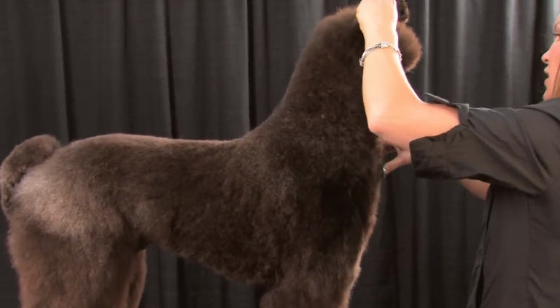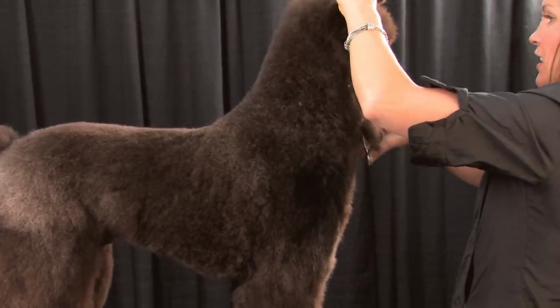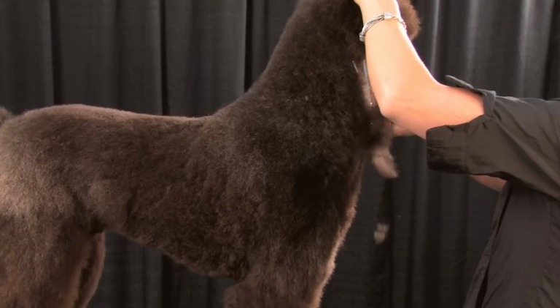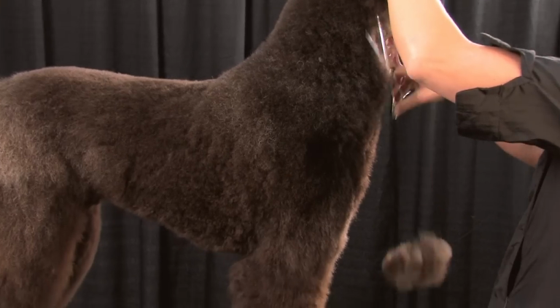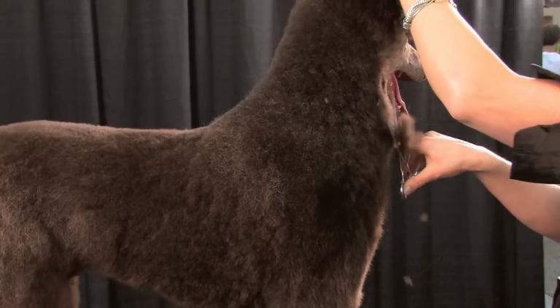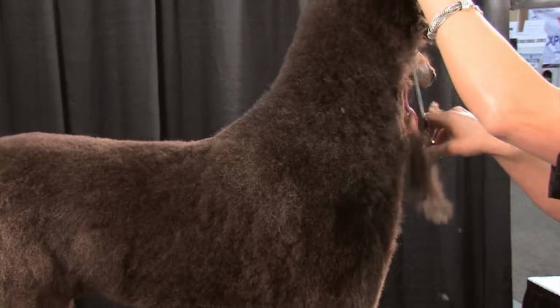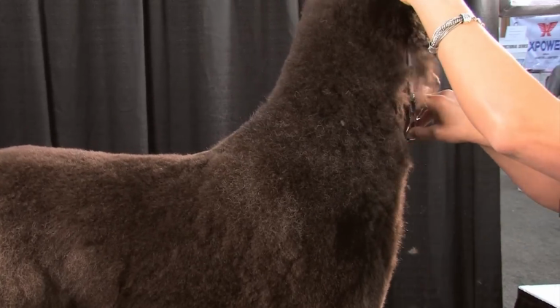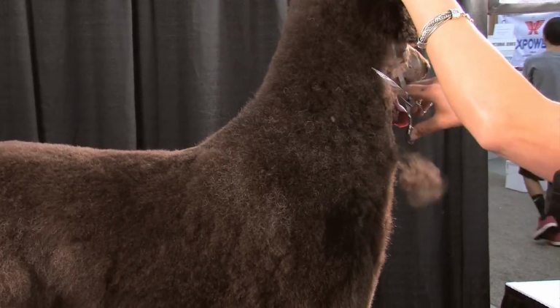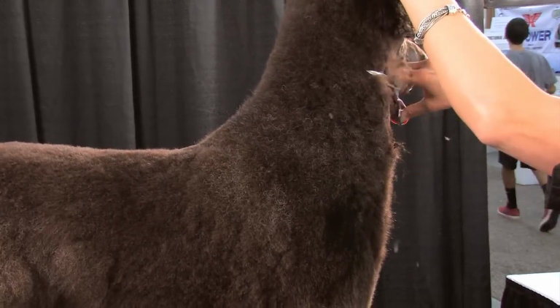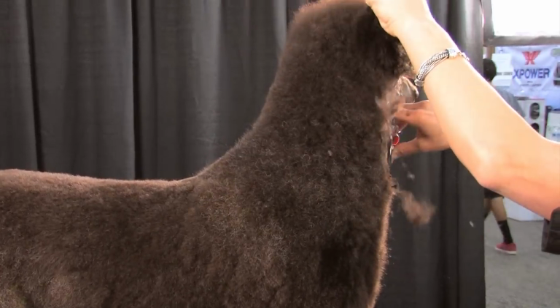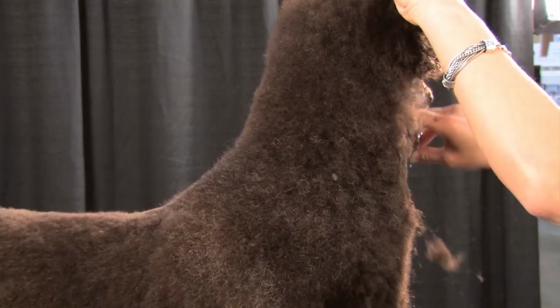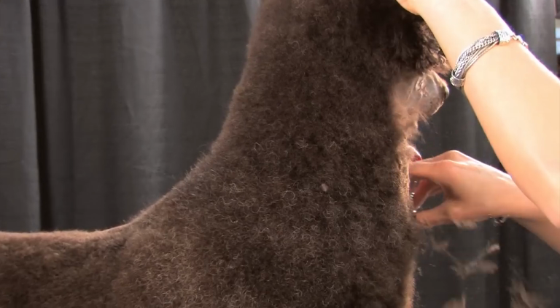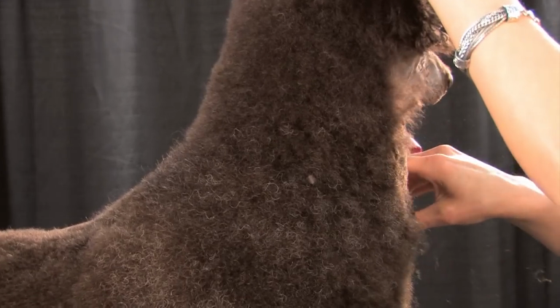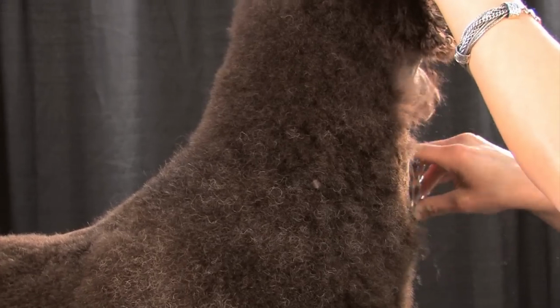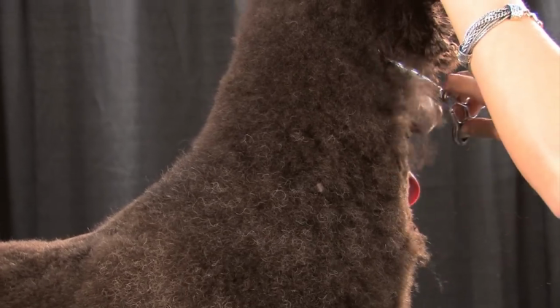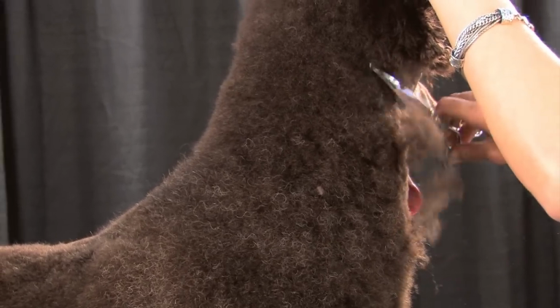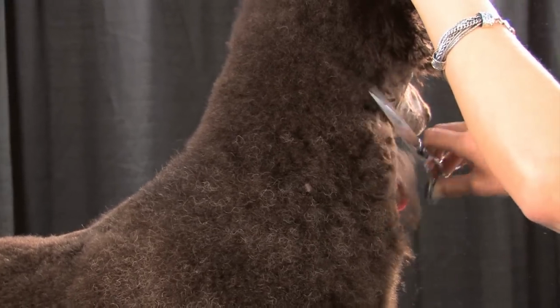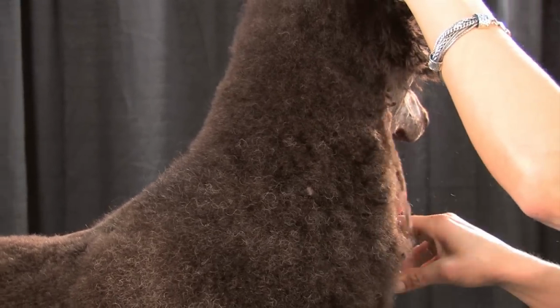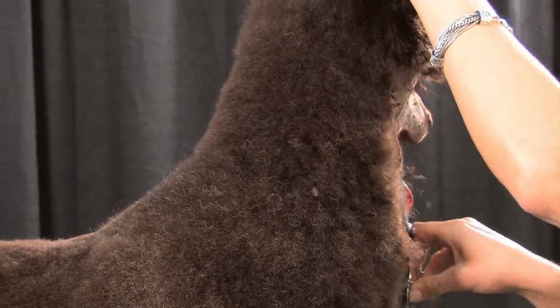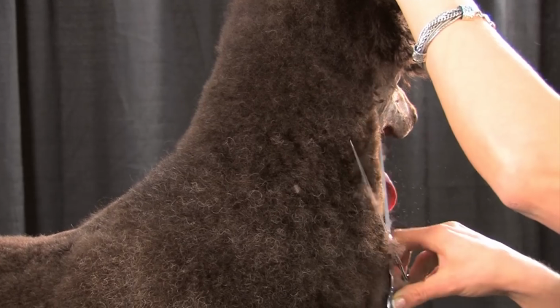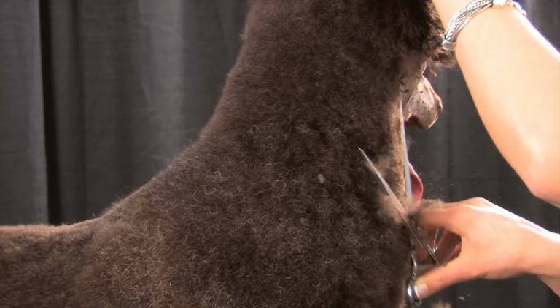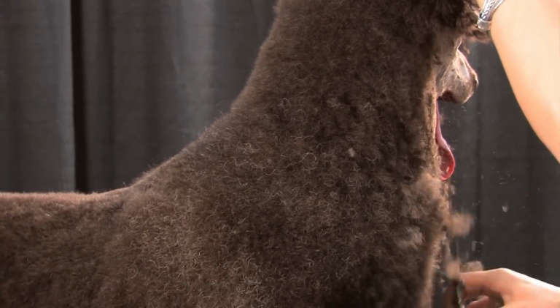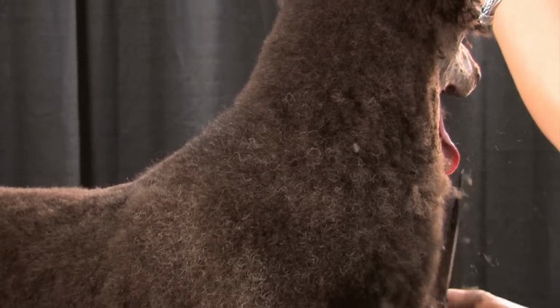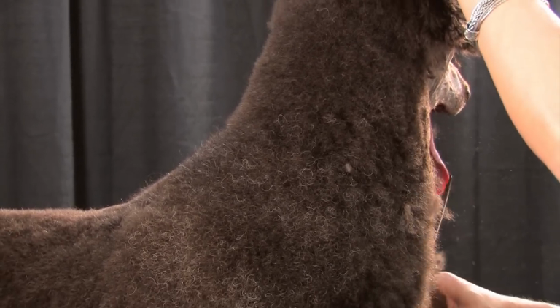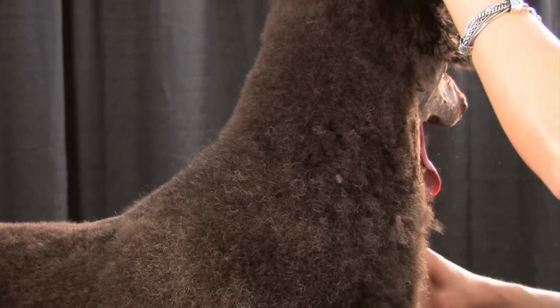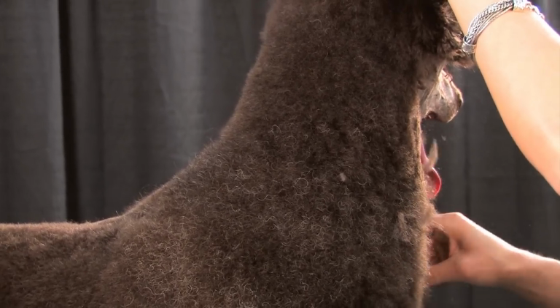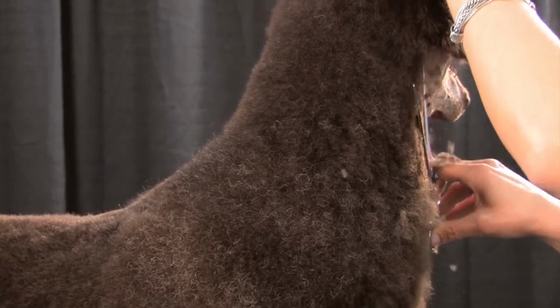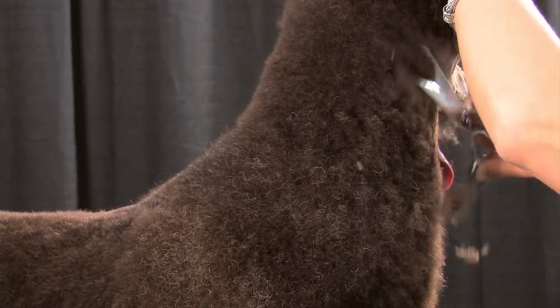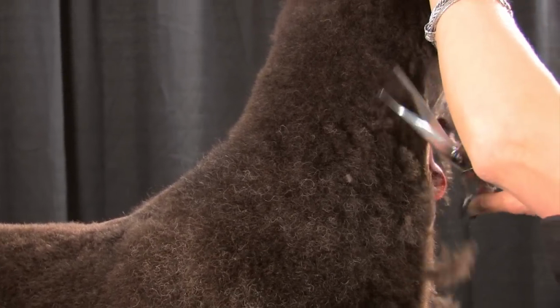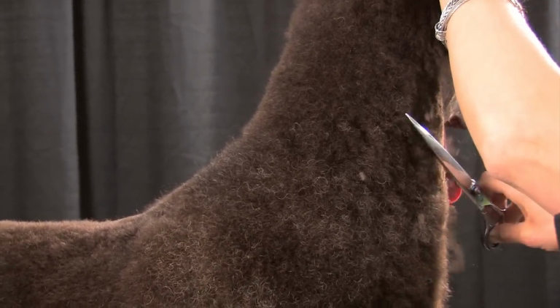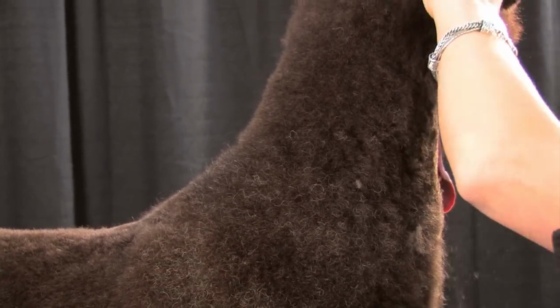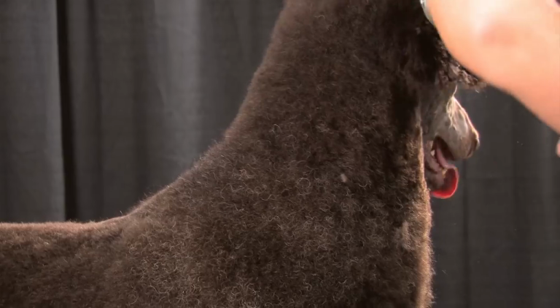Just going to take some of this coat down. It's got a little bit of matting in here, and there's no point in pulling on this dog and making it more uncomfortable if I'm going to cut it off anyway. So I'm scissoring it off, because that snap-on comb would absolutely catch those mats.